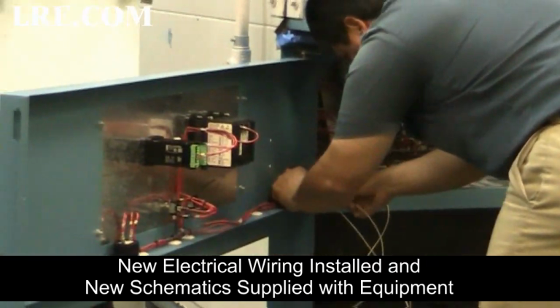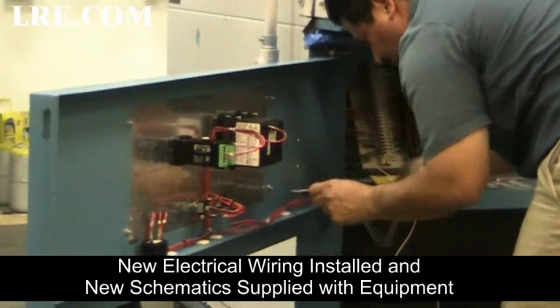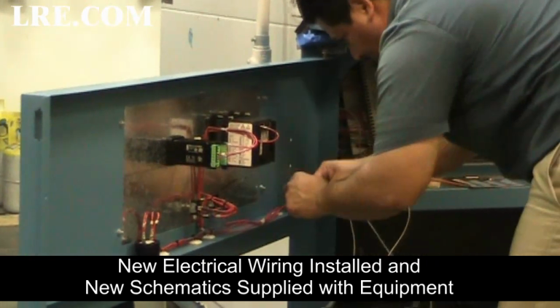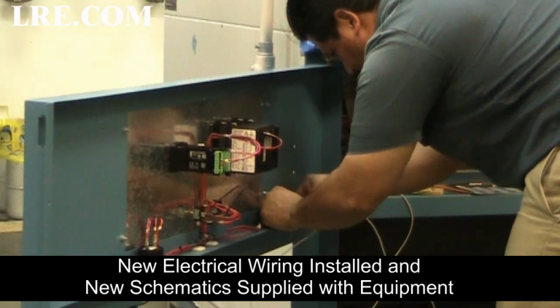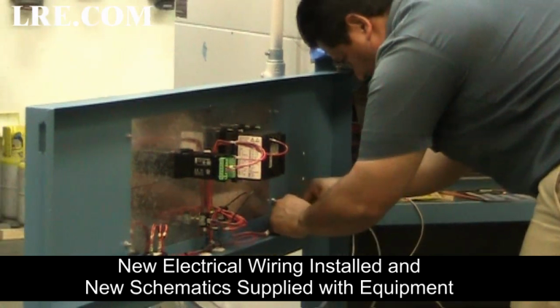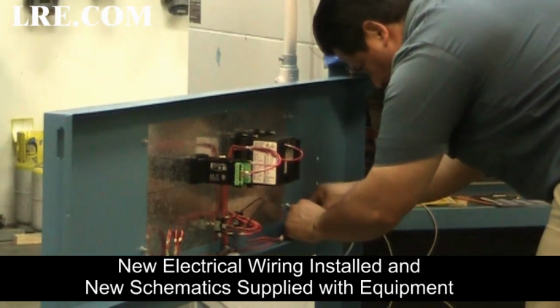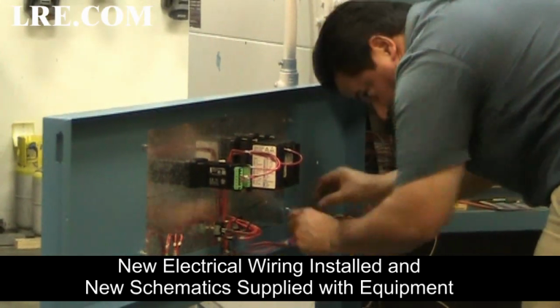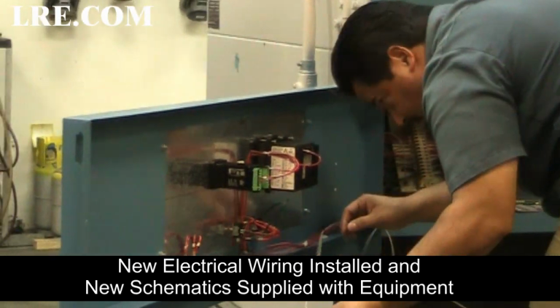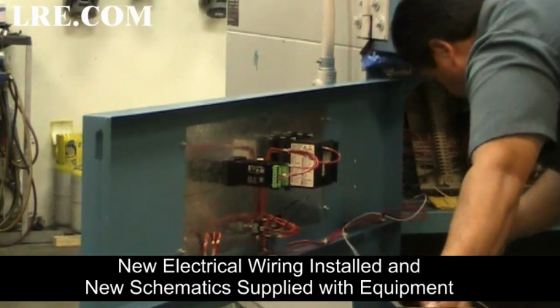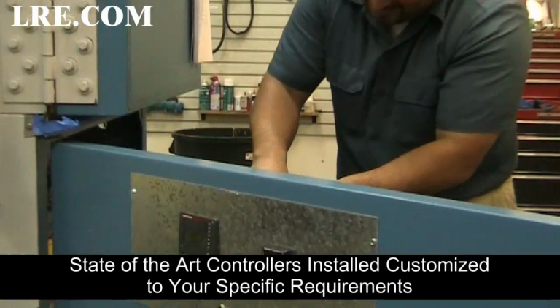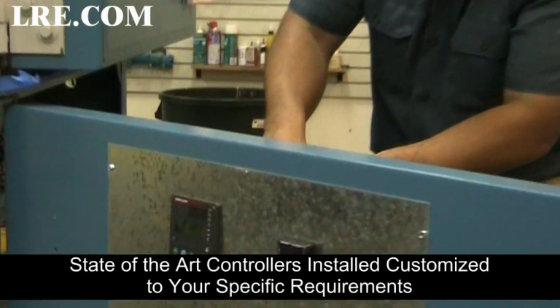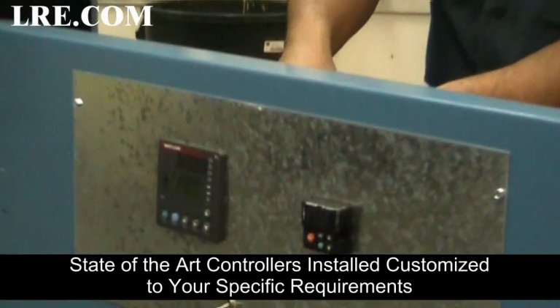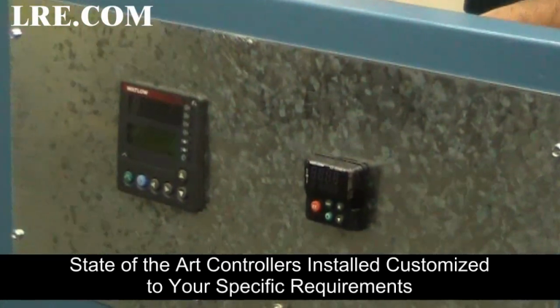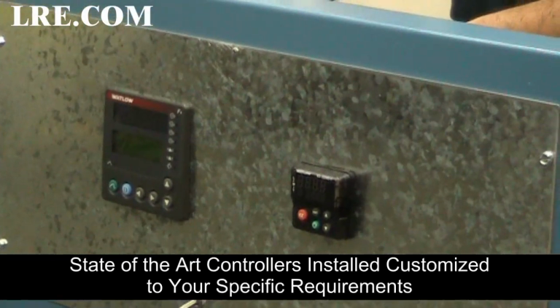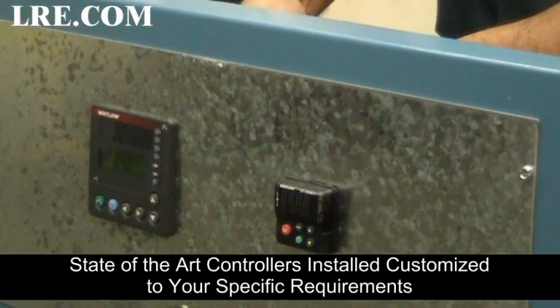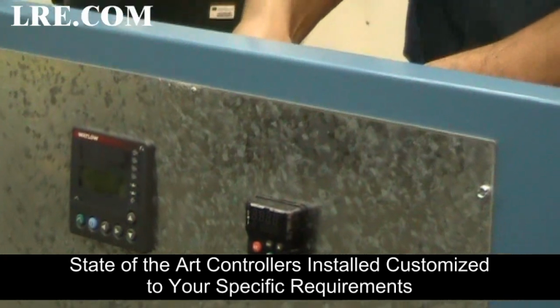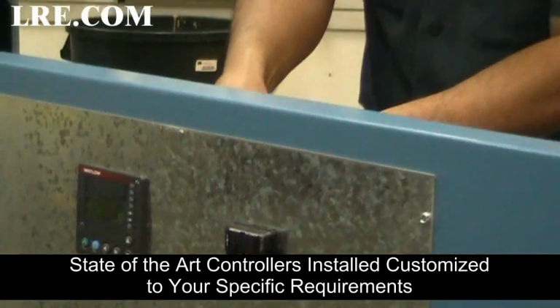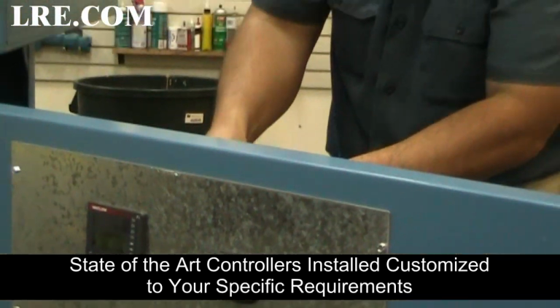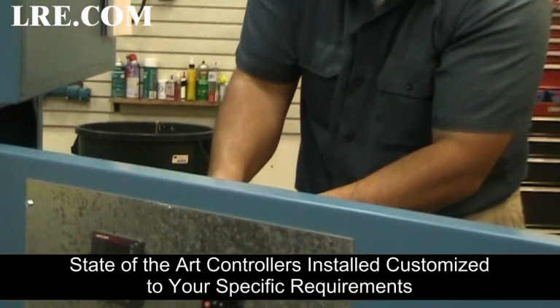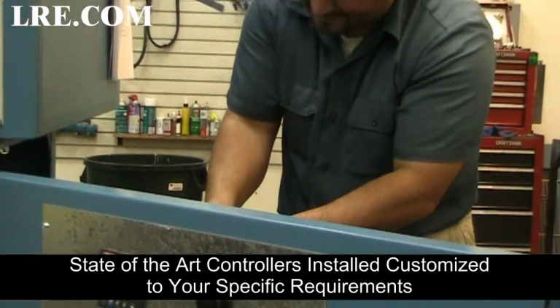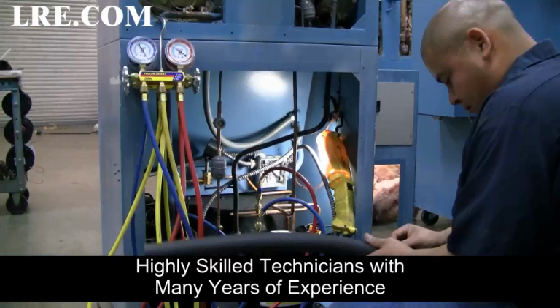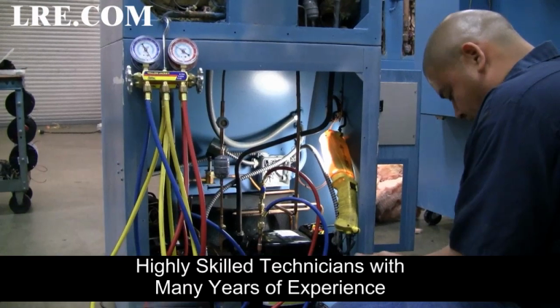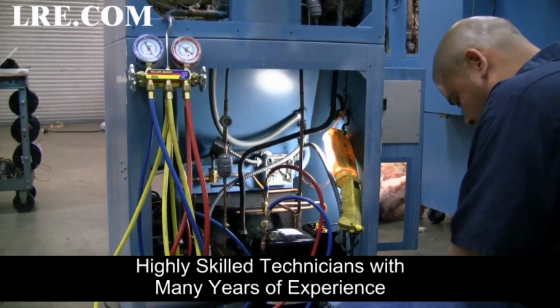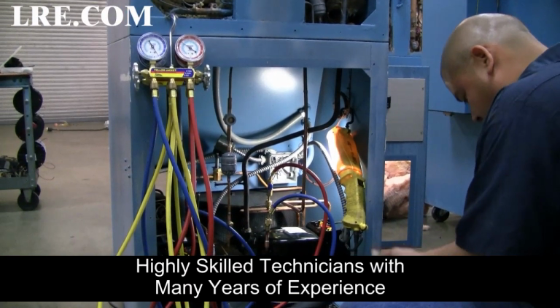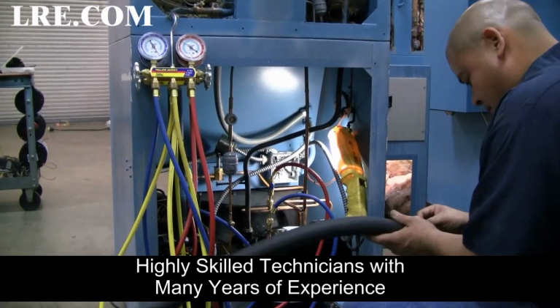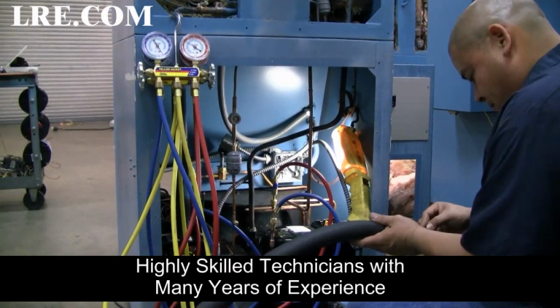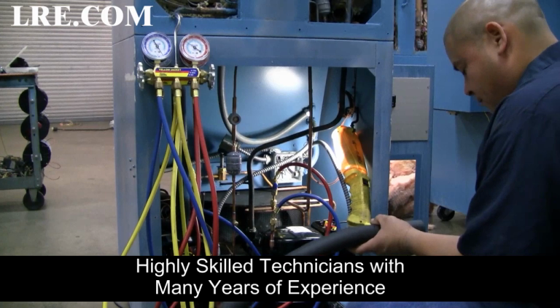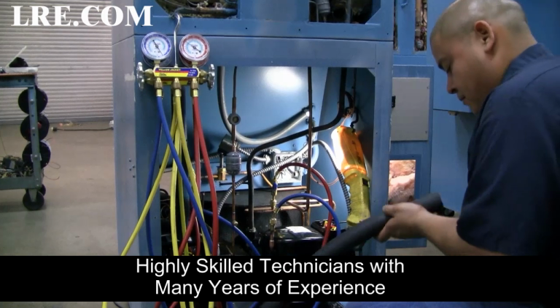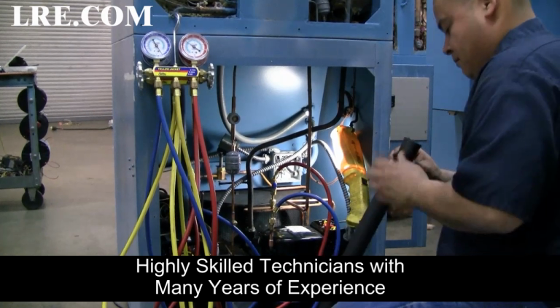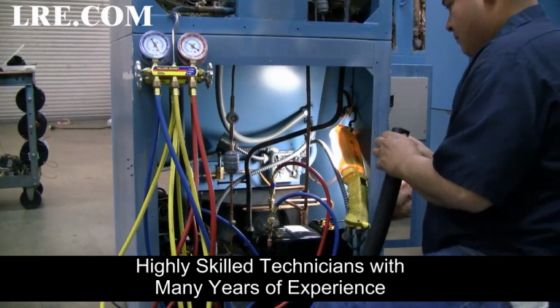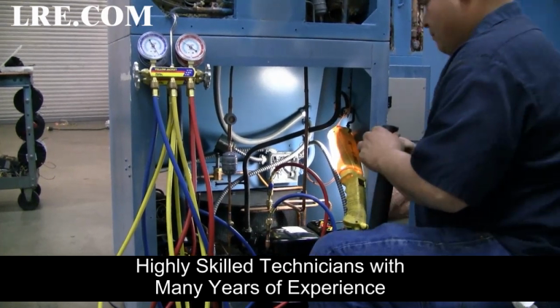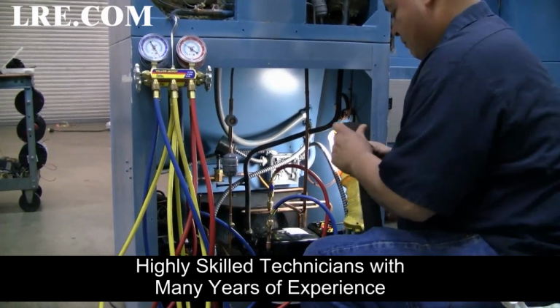New electrical wiring installed and new schematics supplied with equipment. State-of-the-art controllers installed, customized to your specific requirements. Highly skilled technicians with many years of experience working on your equipment.